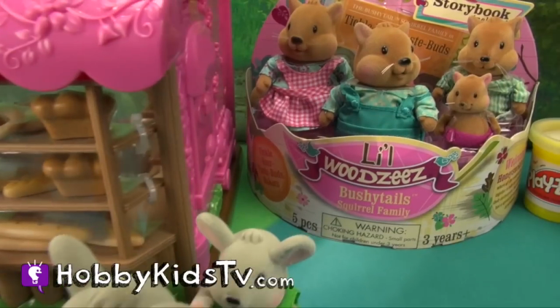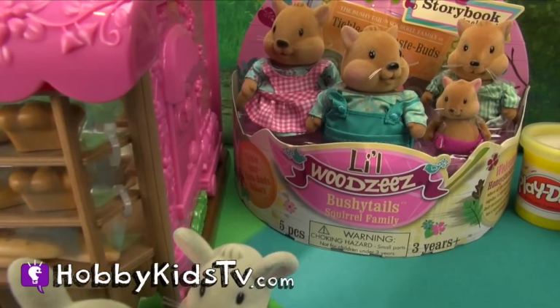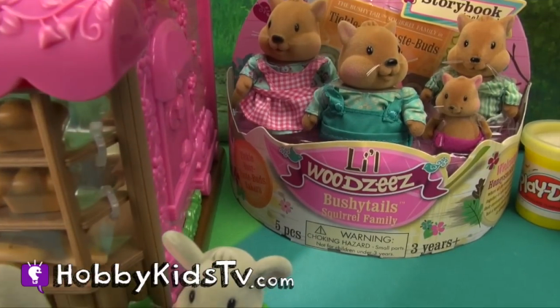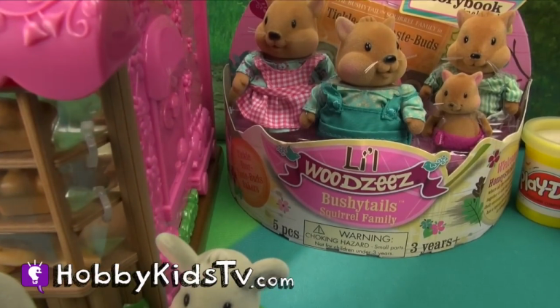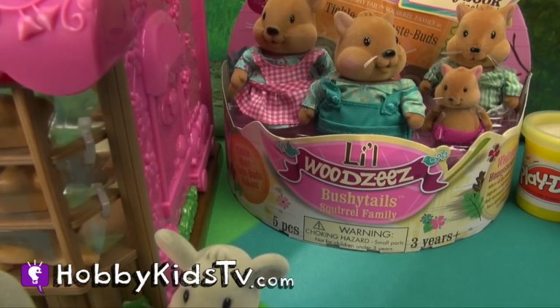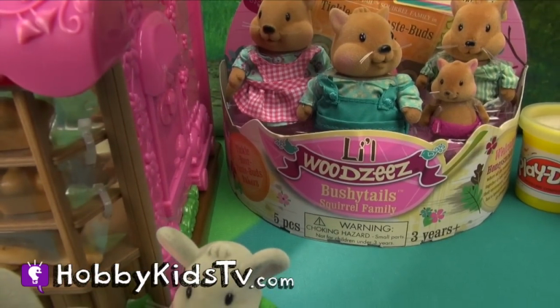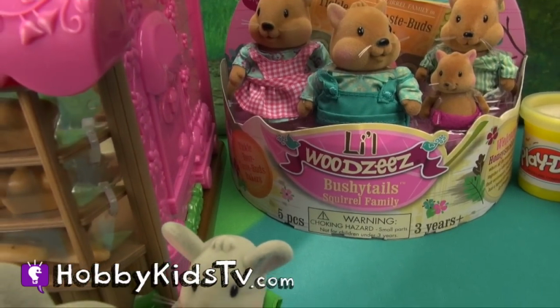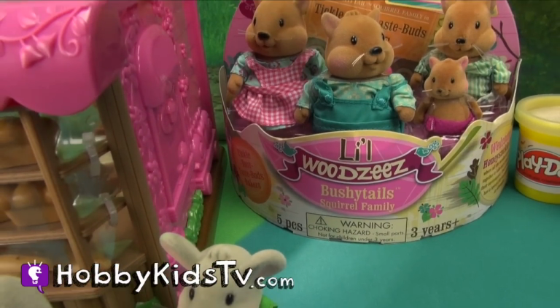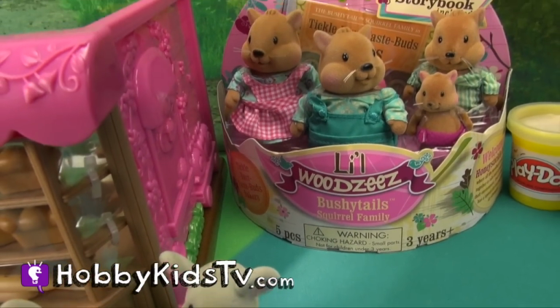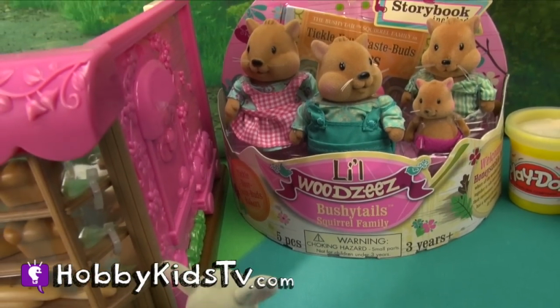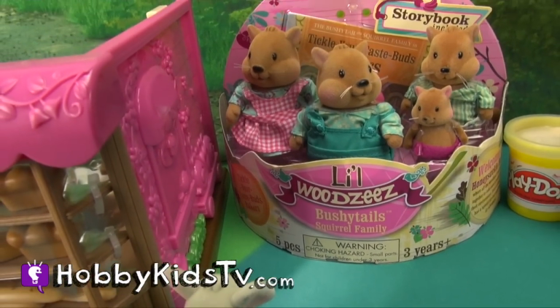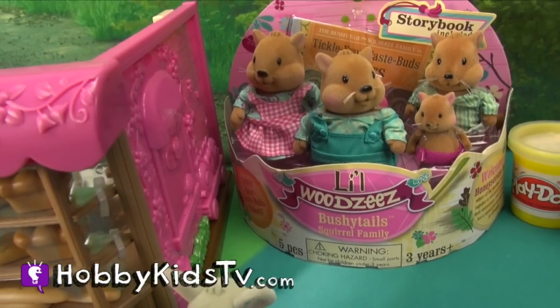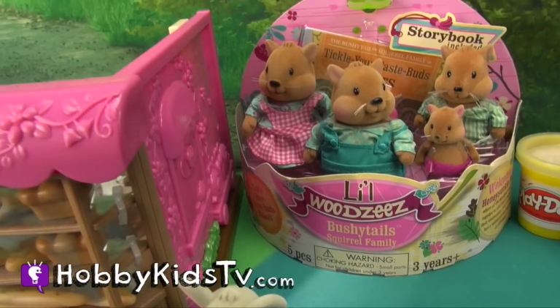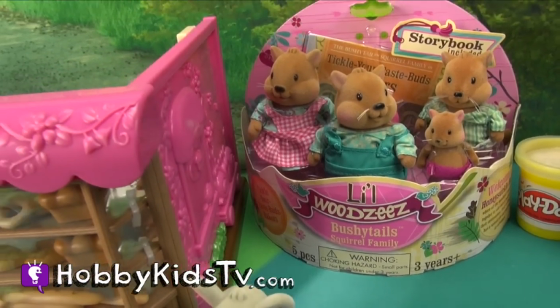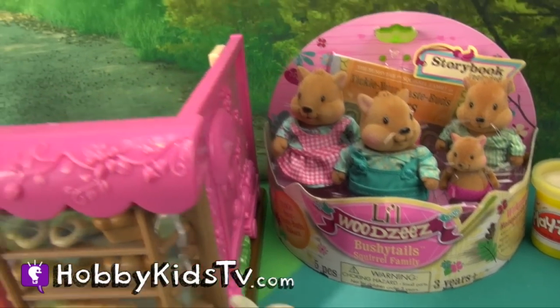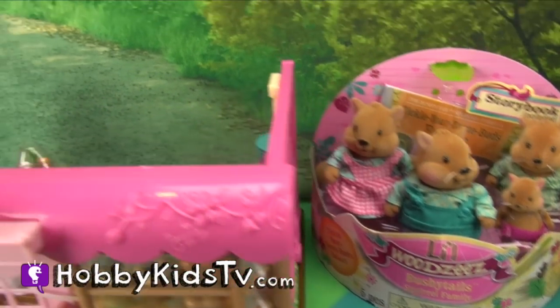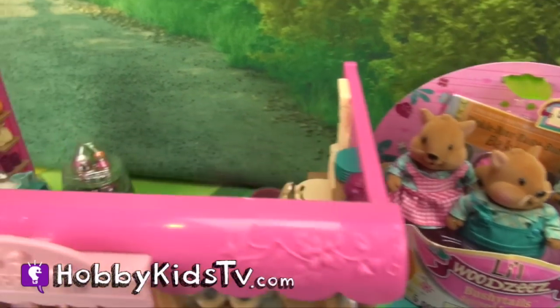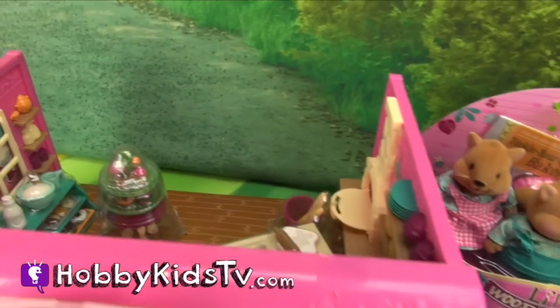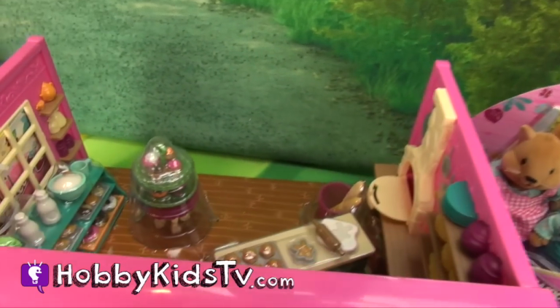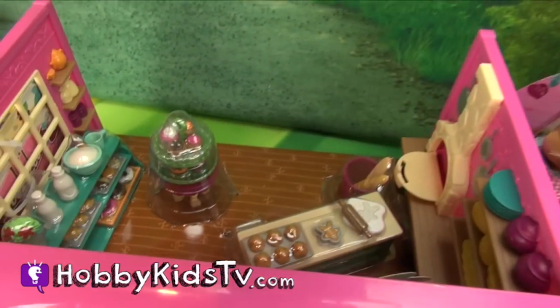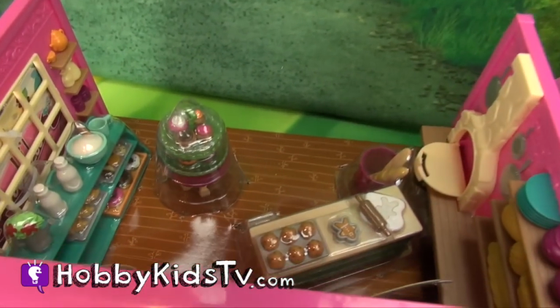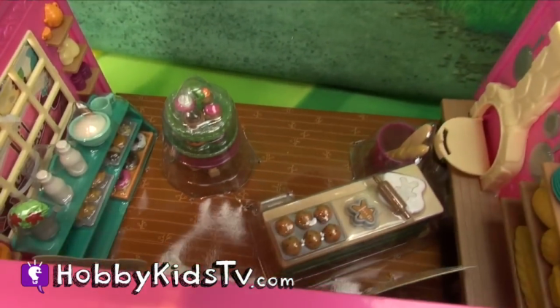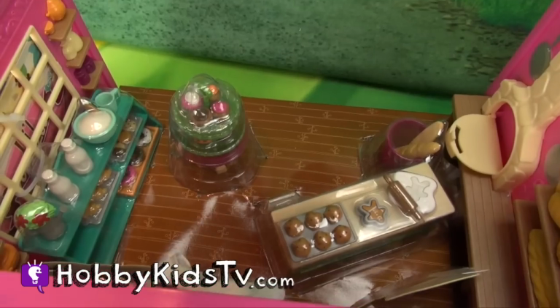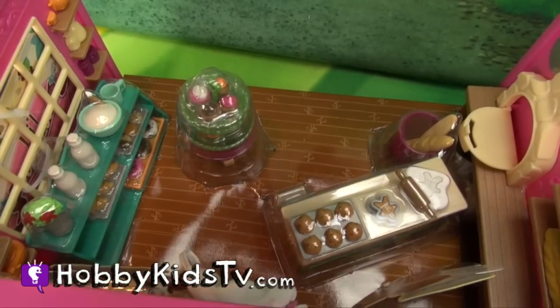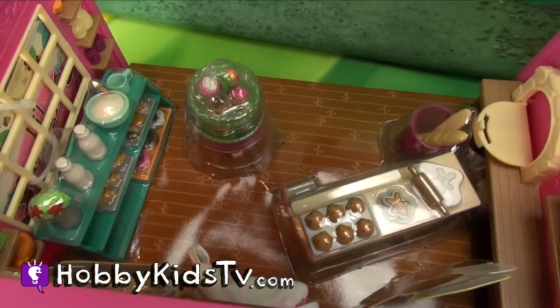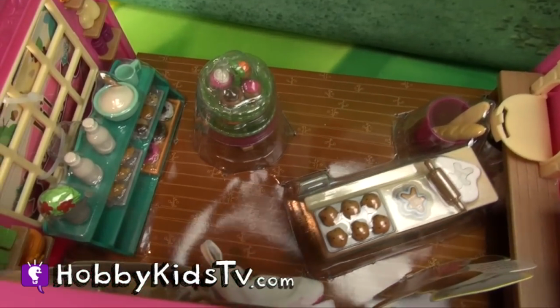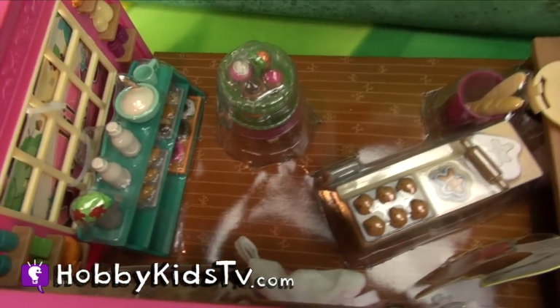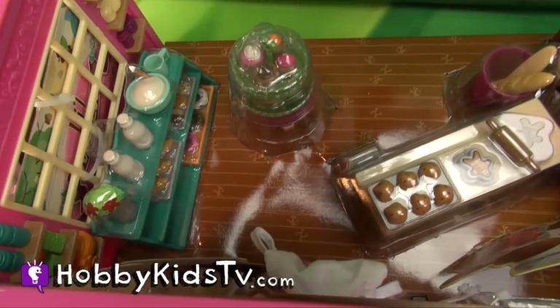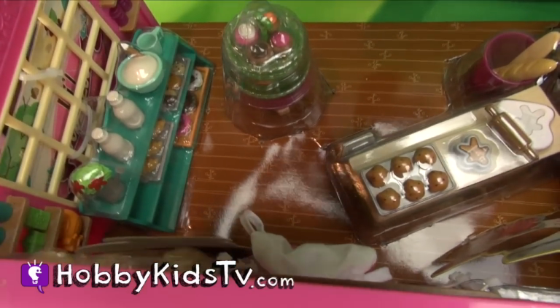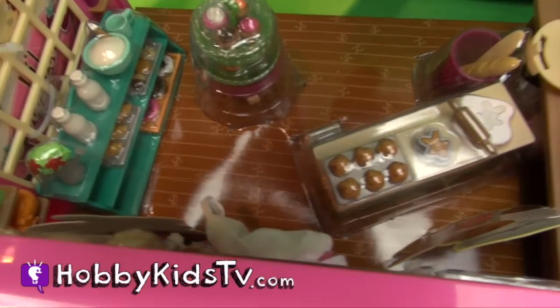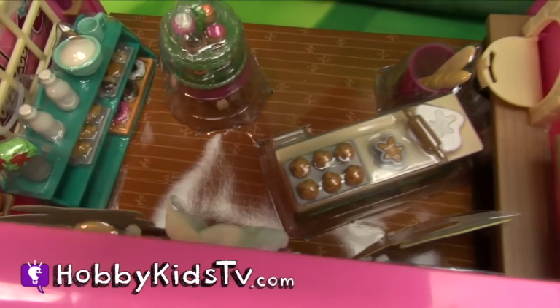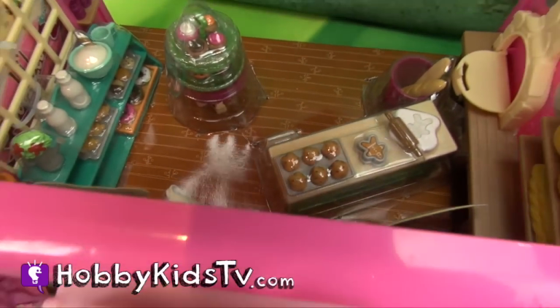Here's the little Woodsies Bushy Tail Squirrel family. They're the ones that love baking in this super cool store. Let's see what this store is all about.